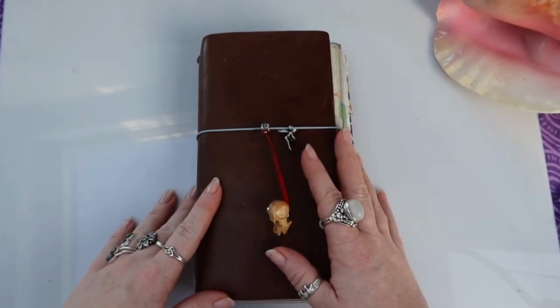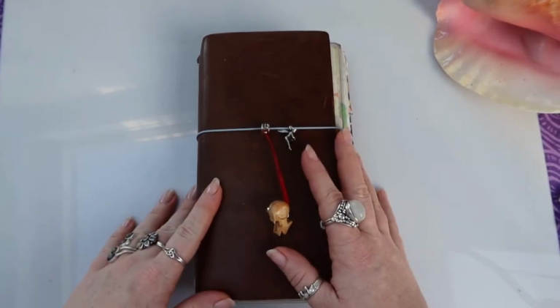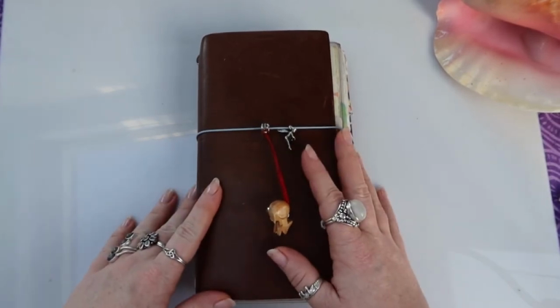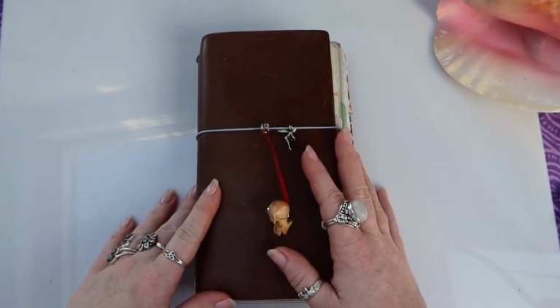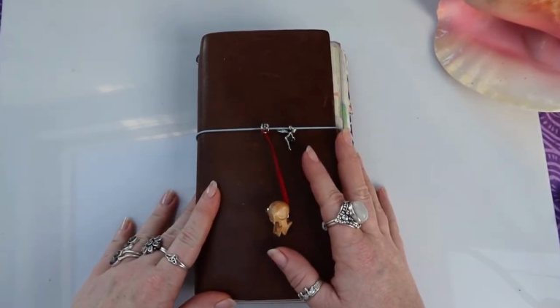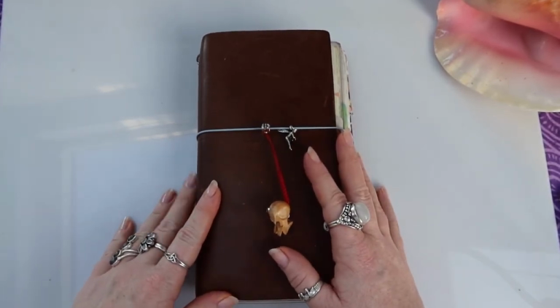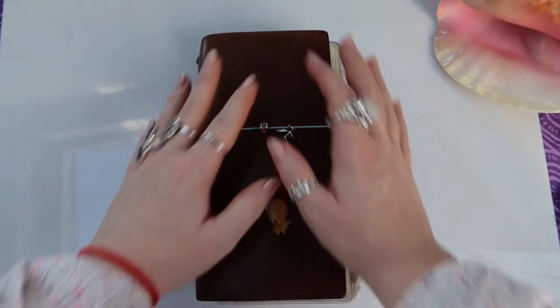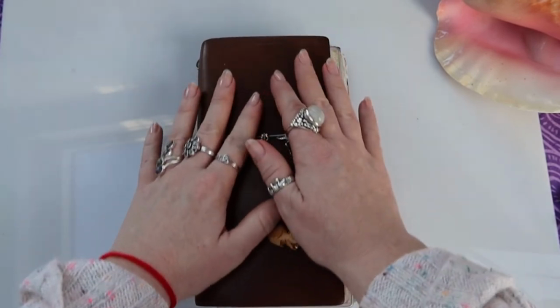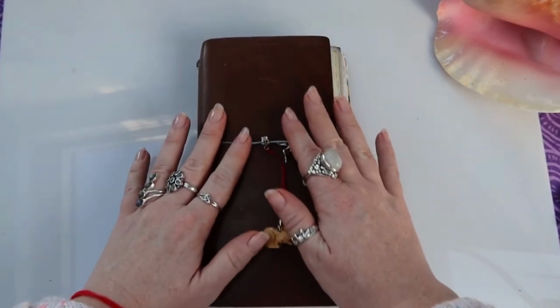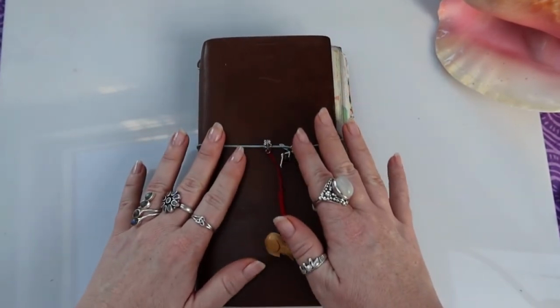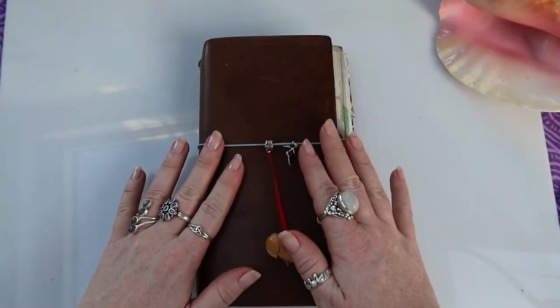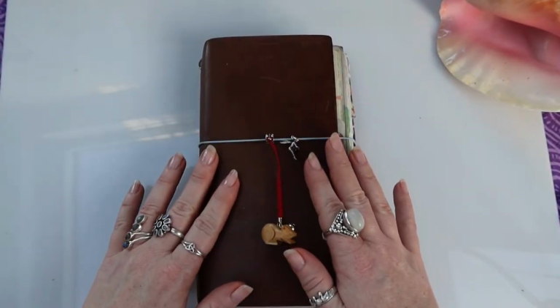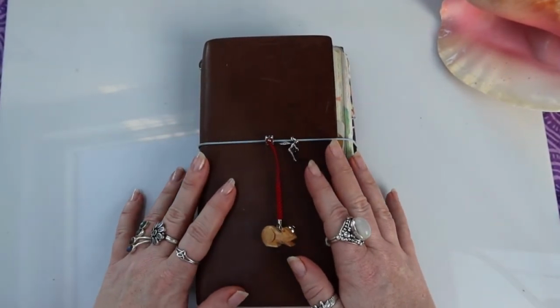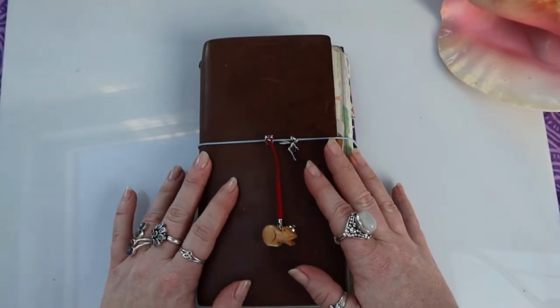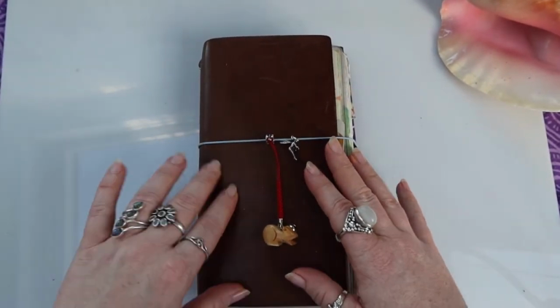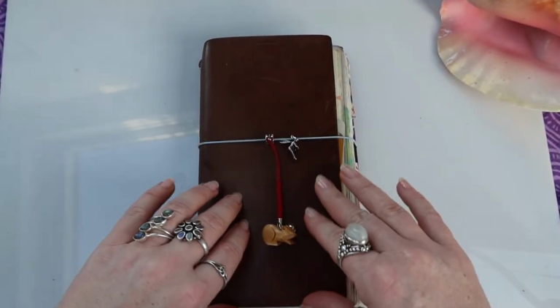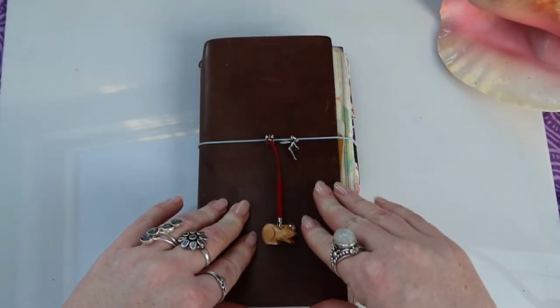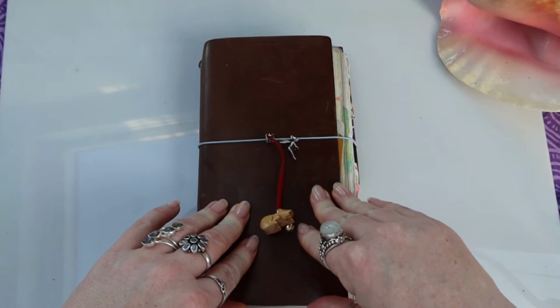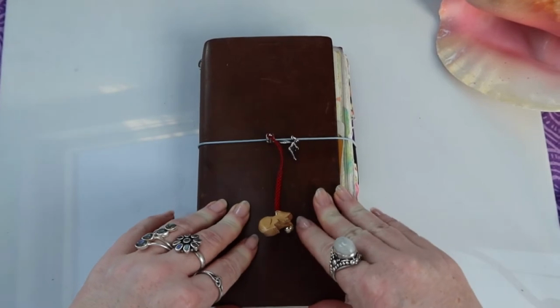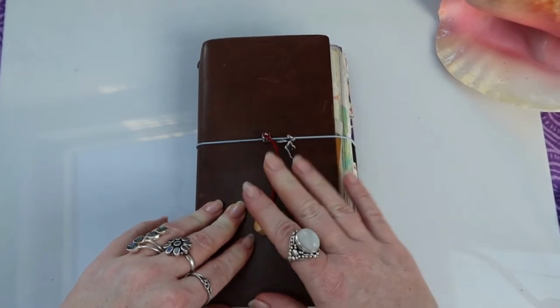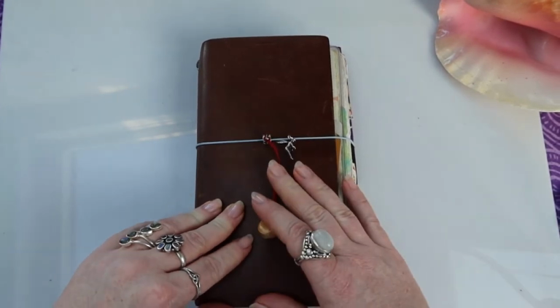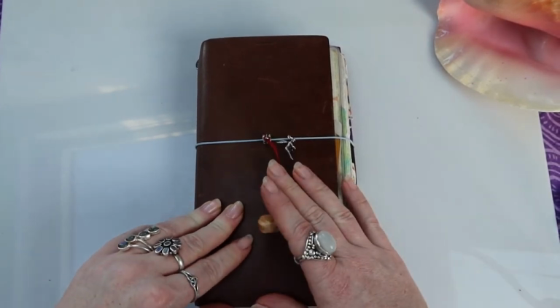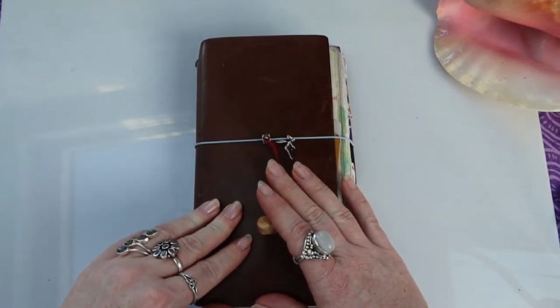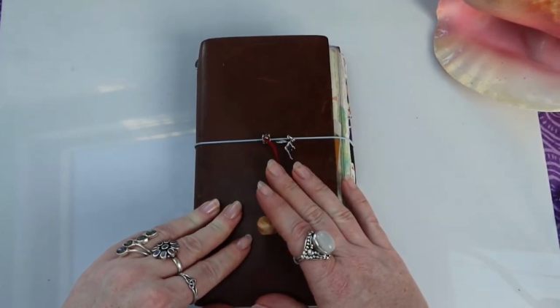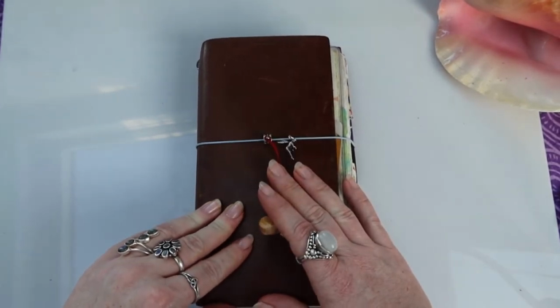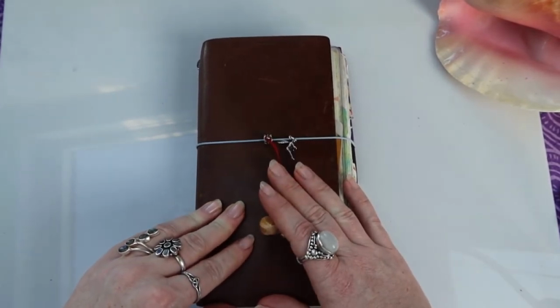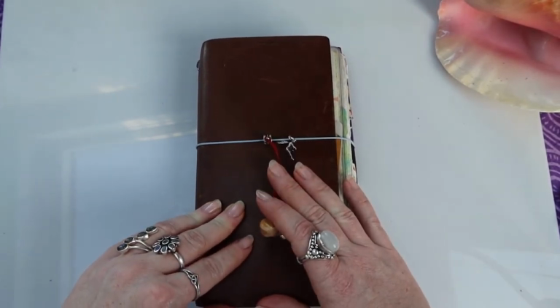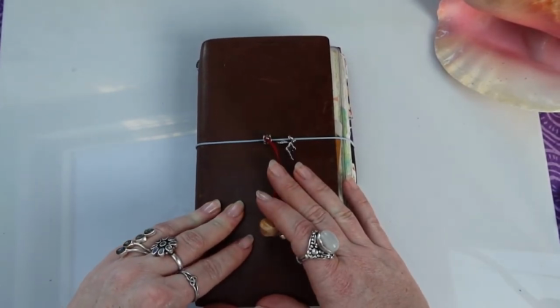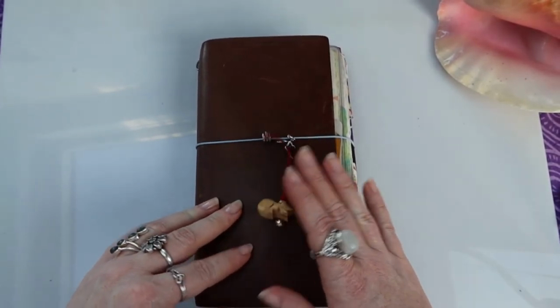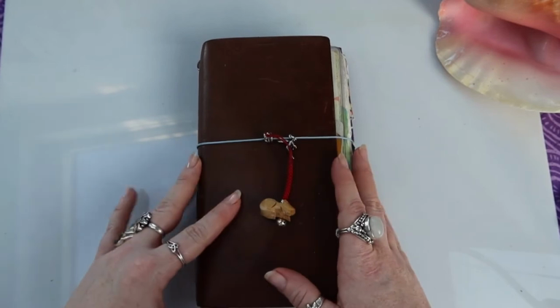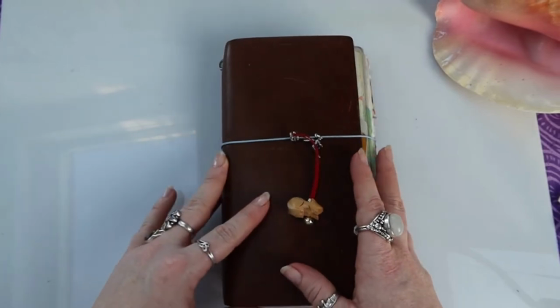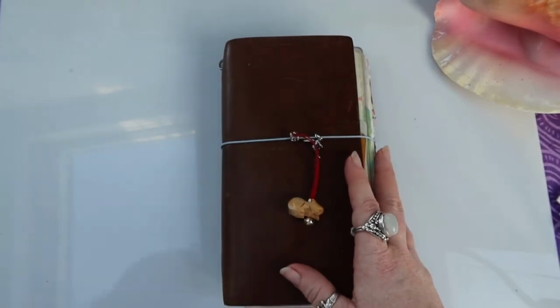Hello journal lovers, Sinead here, making a little video today just to flip through my traveller's notebook and how I'm still using it and how amazing it really still is.